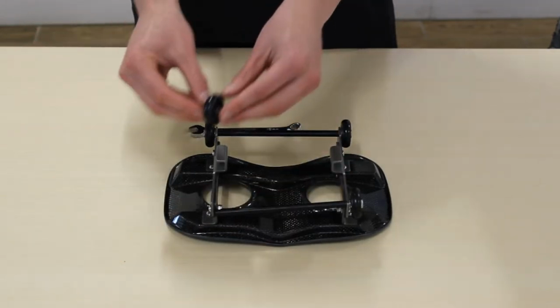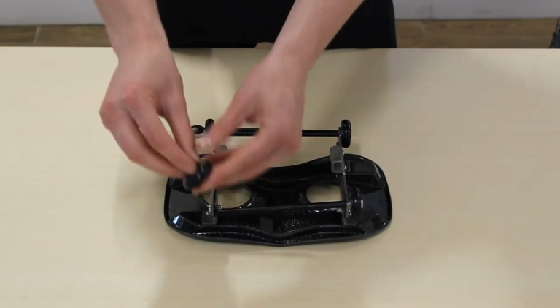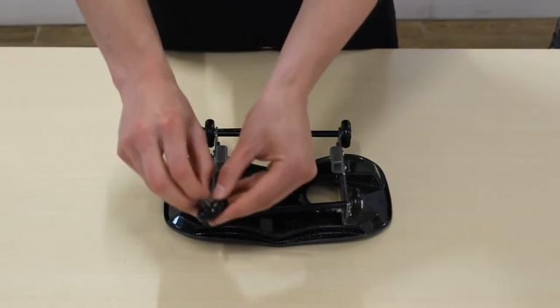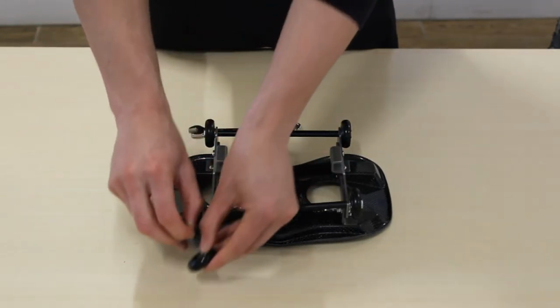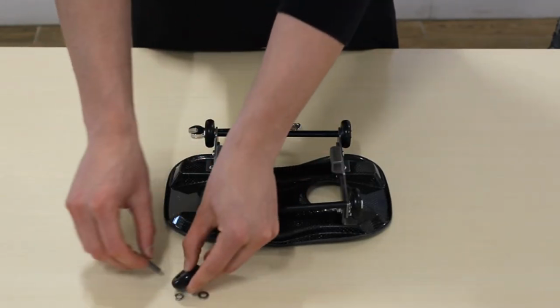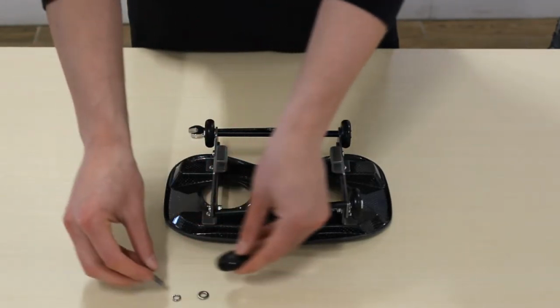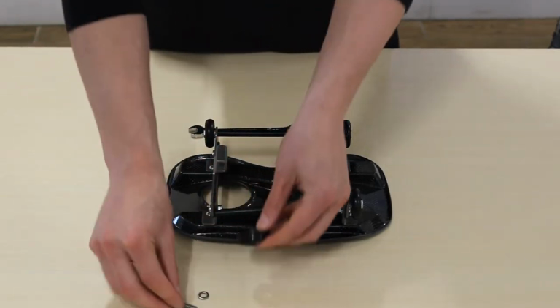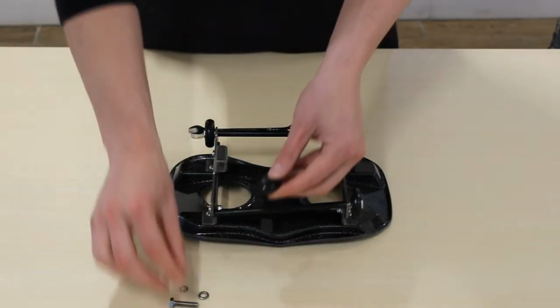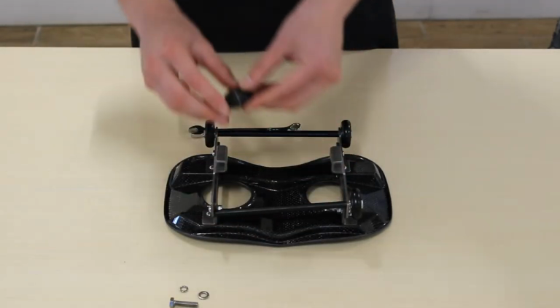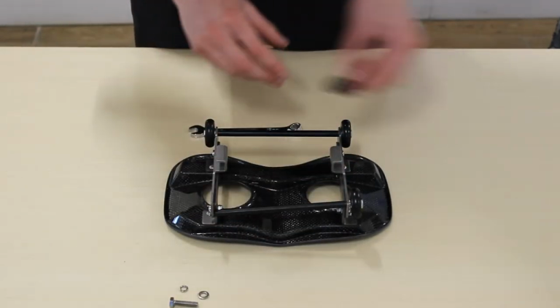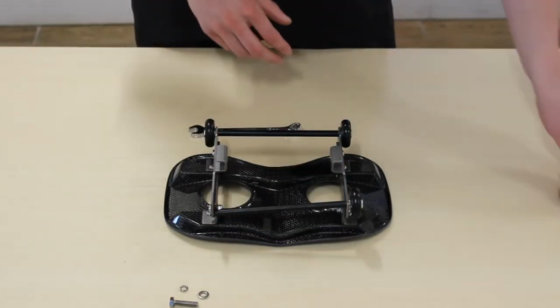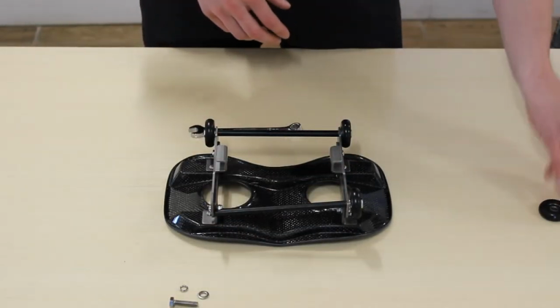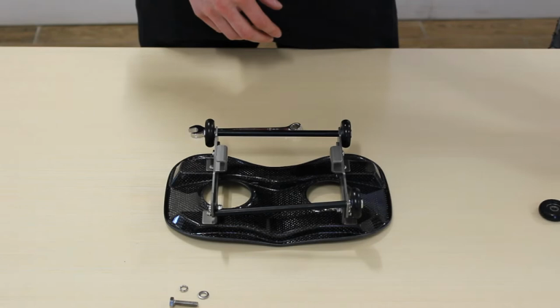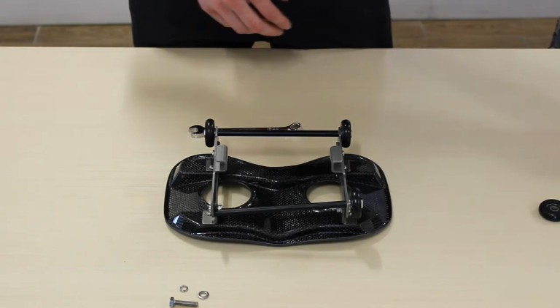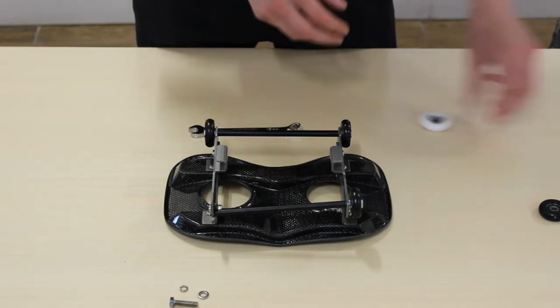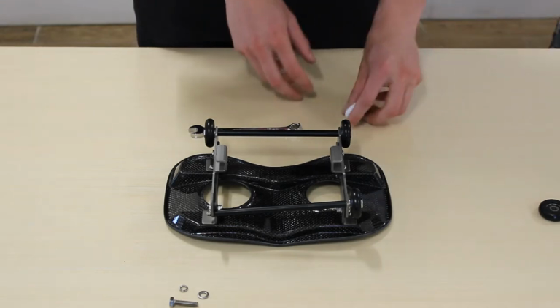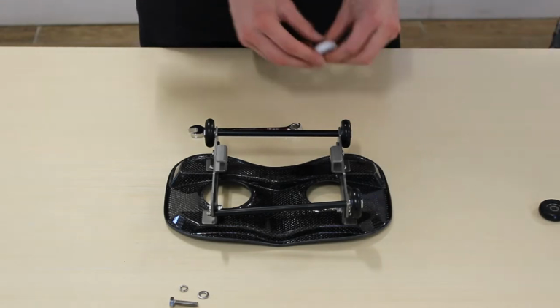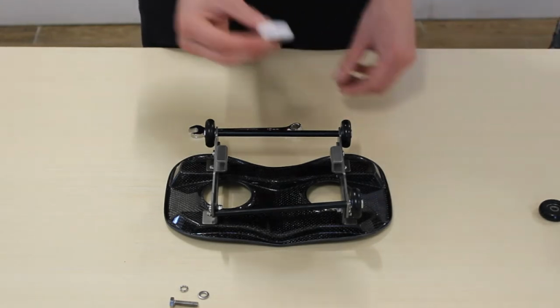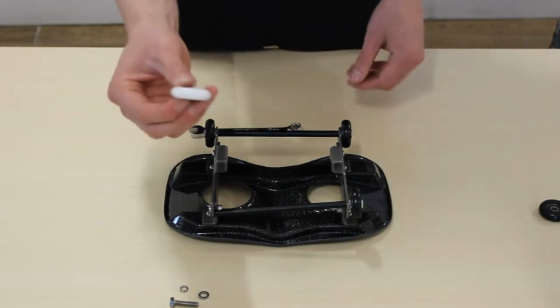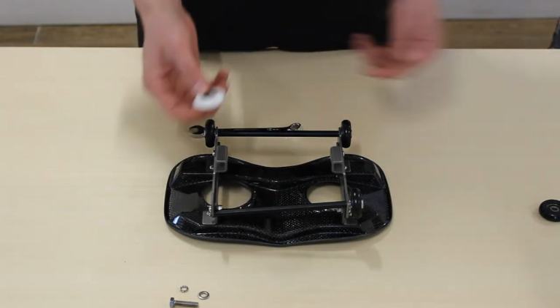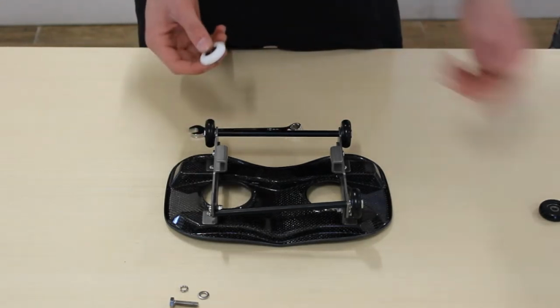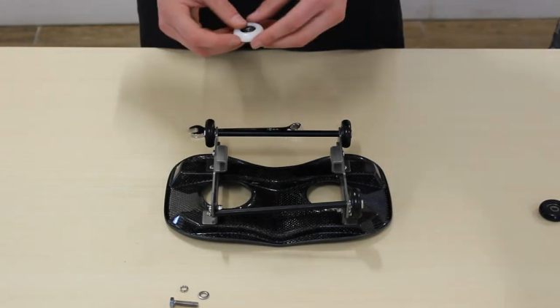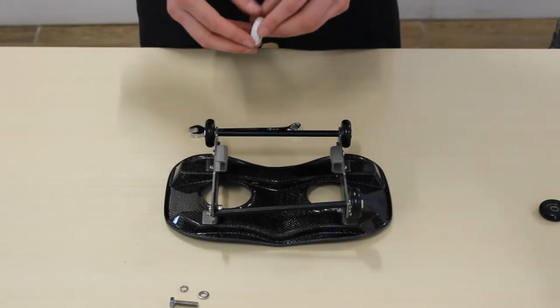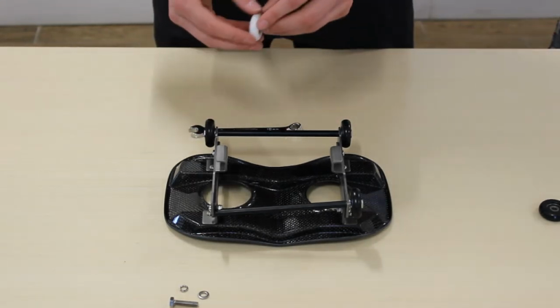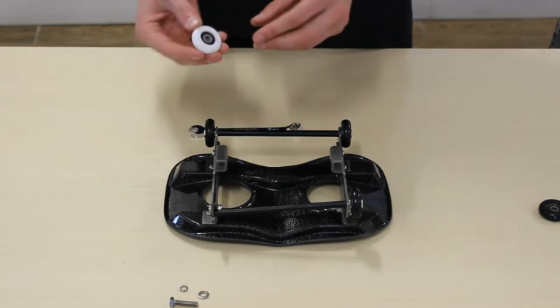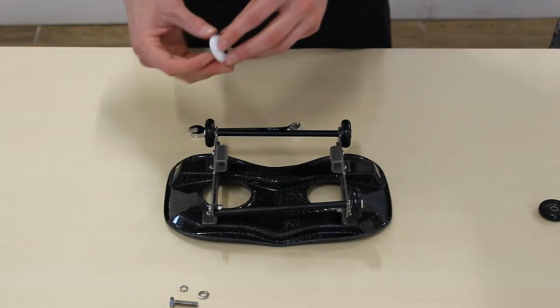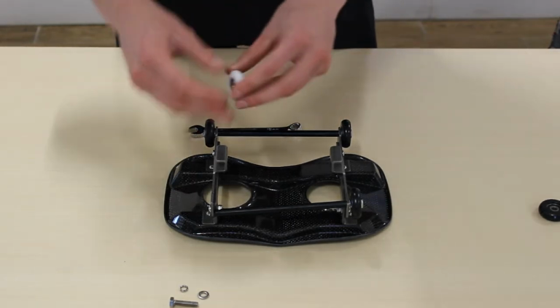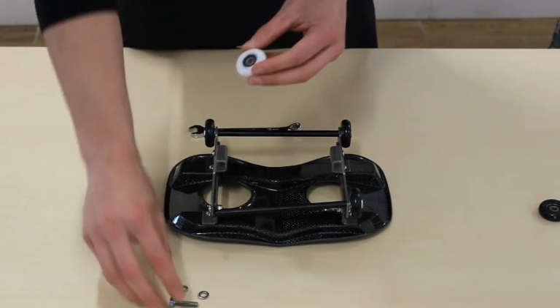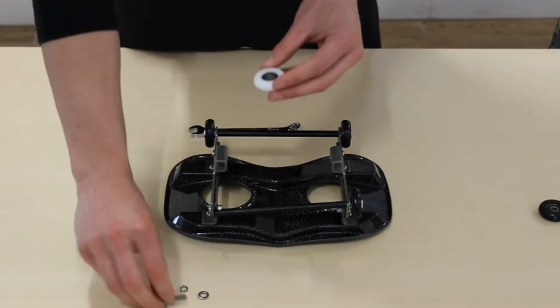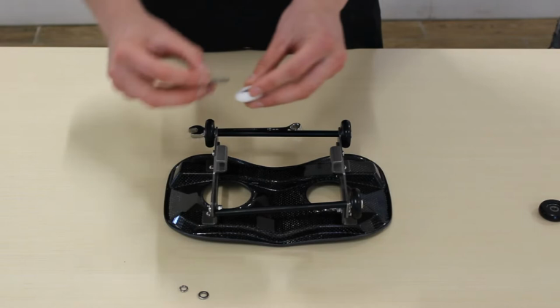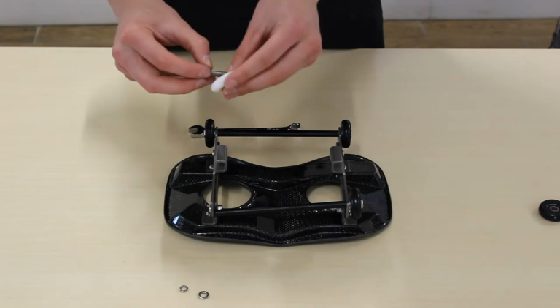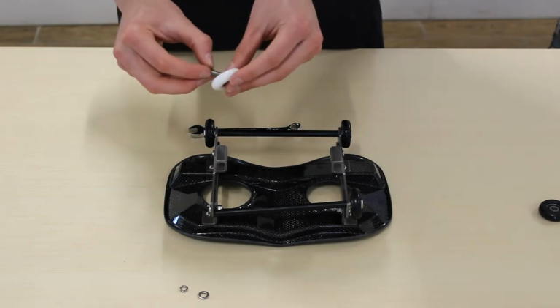Once it's off, make sure you keep all that hardware together. Then just get the wheel you want to replace it with — or it could be the same wheel, whatever you need — and just put that screw back in.